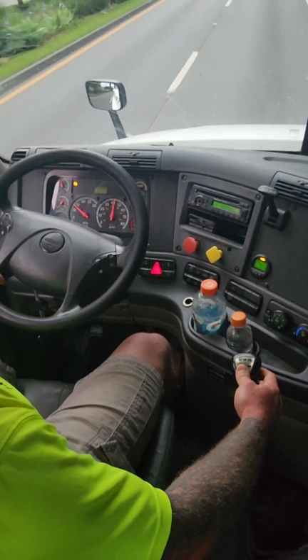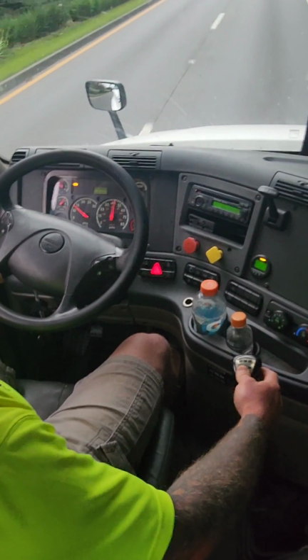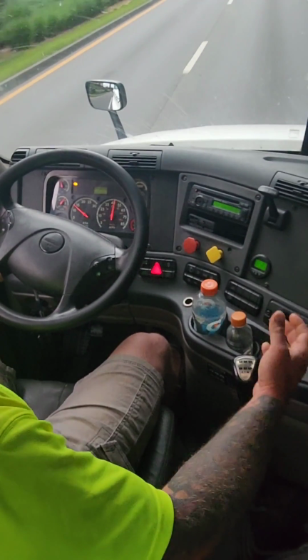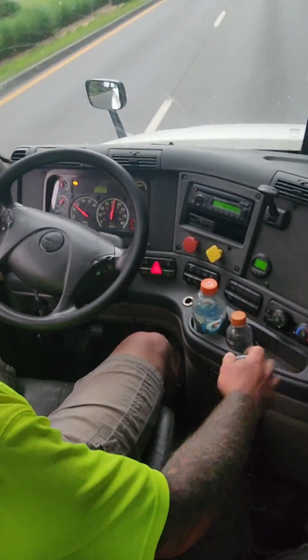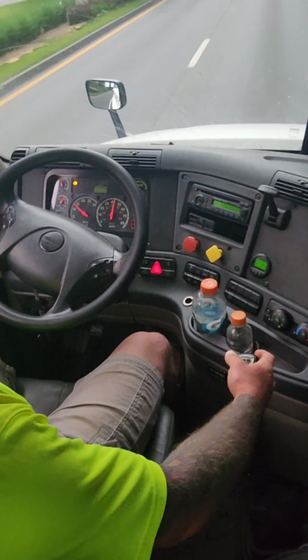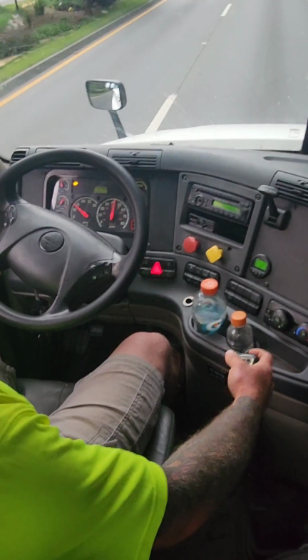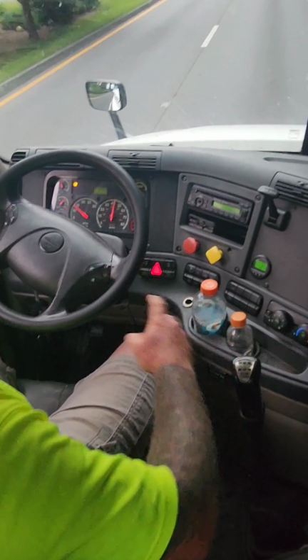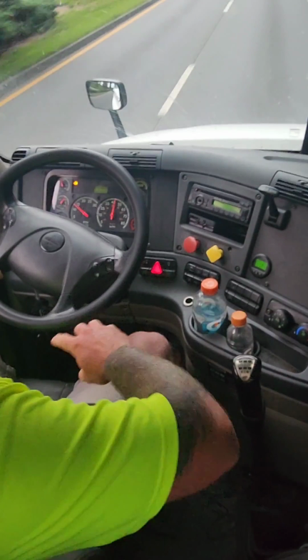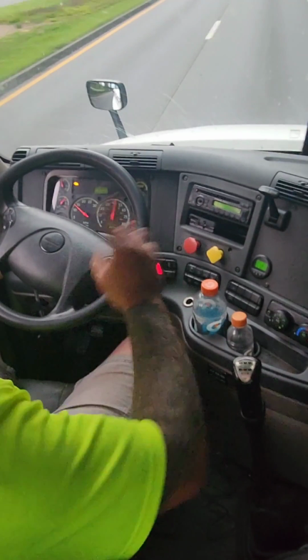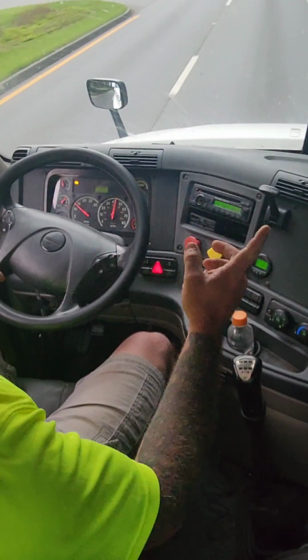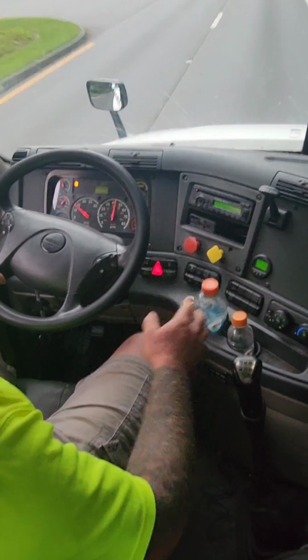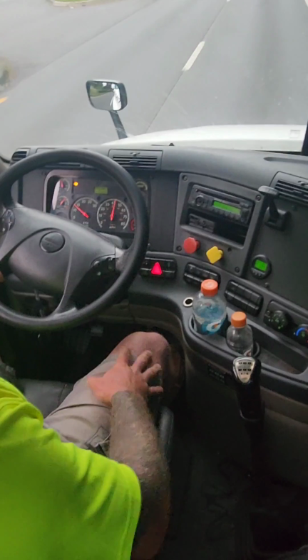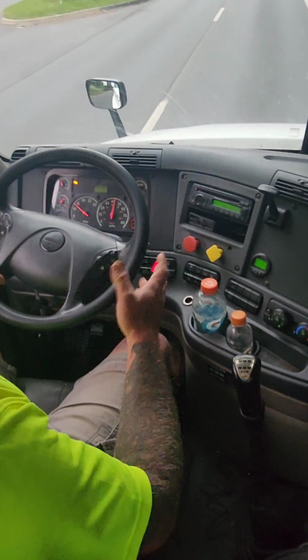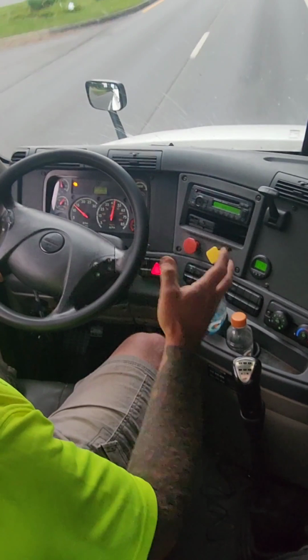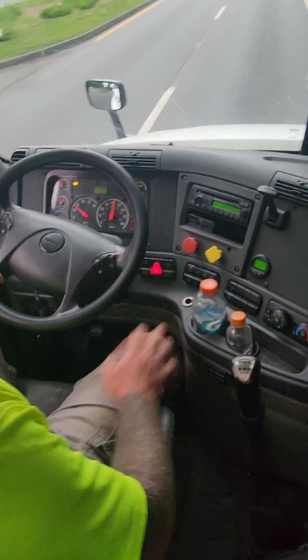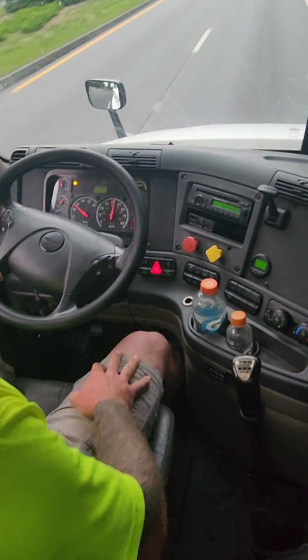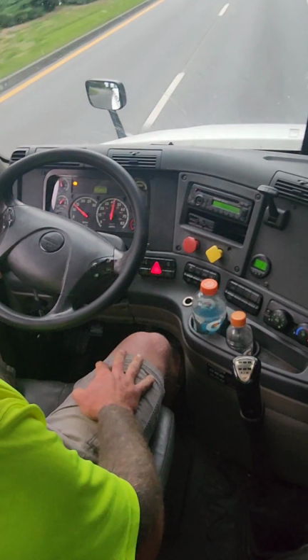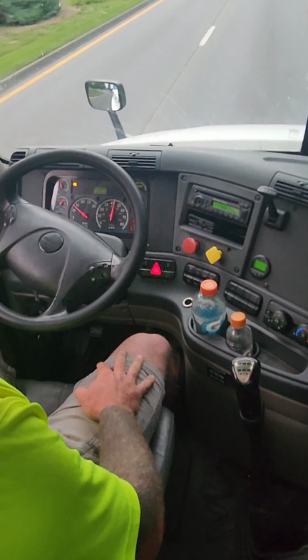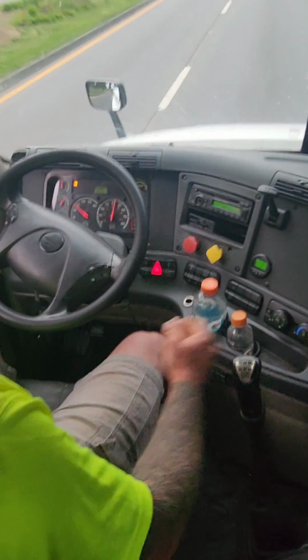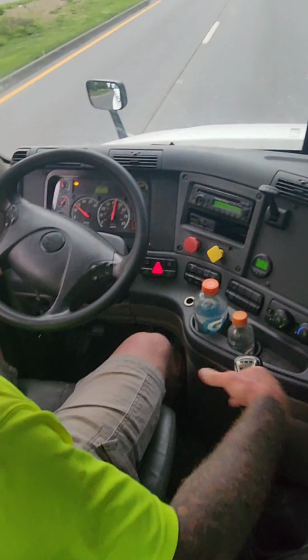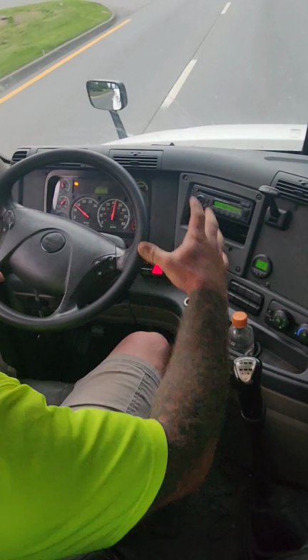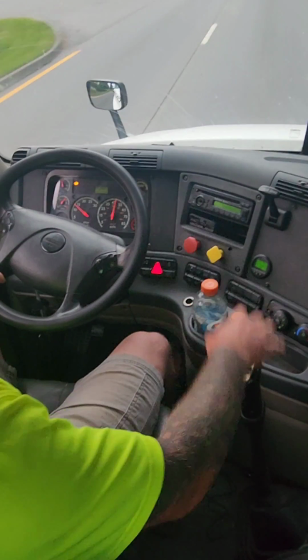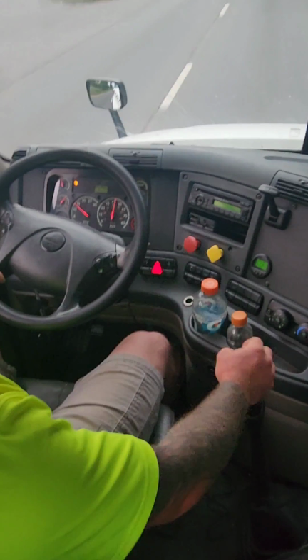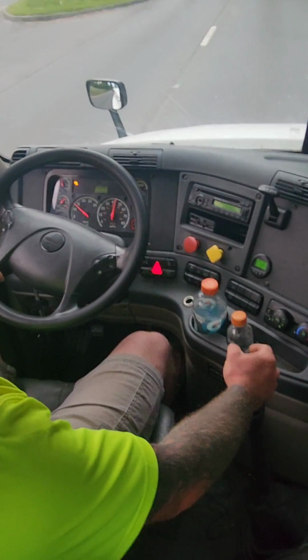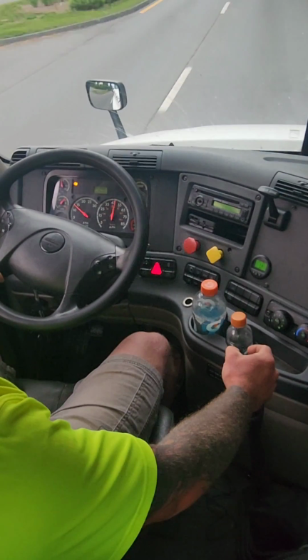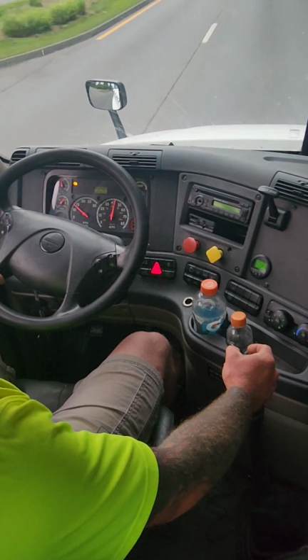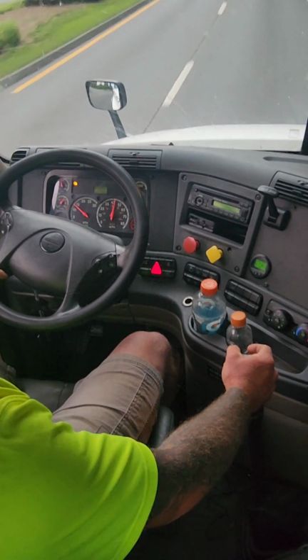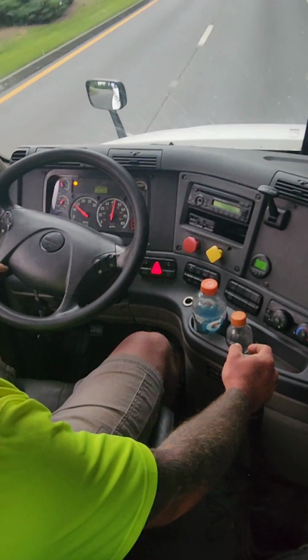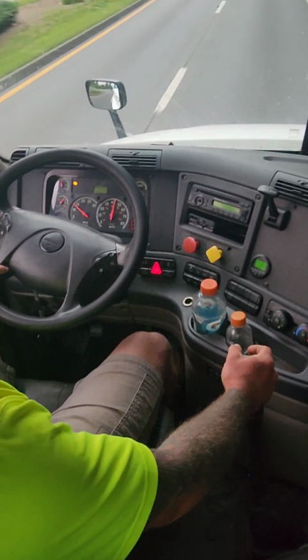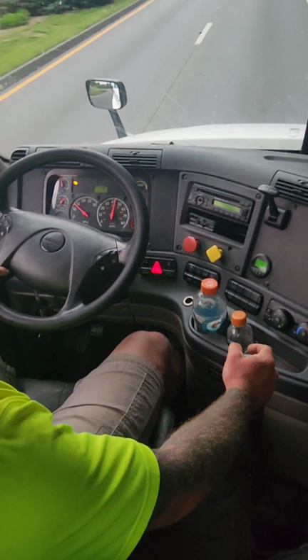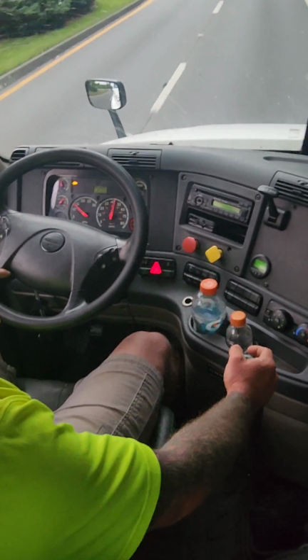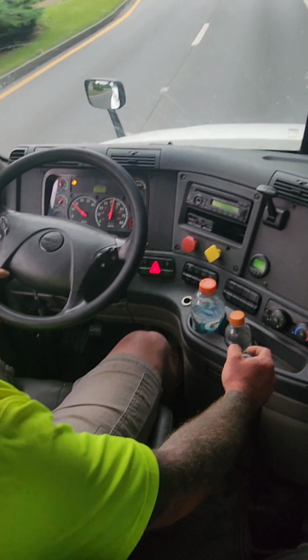Downshifting is the same way. You're going to run your RPMs up — 1500, 1600 — and get into that next gear before the RPMs drop too much.